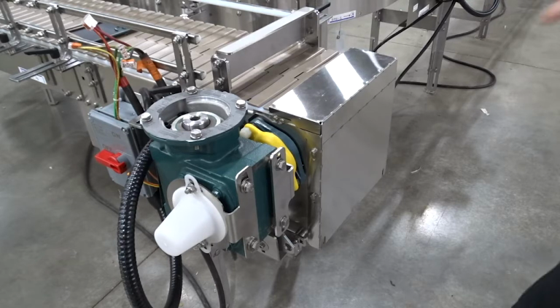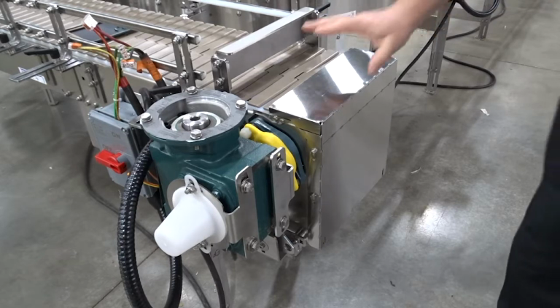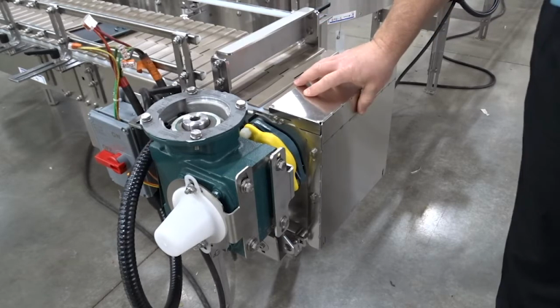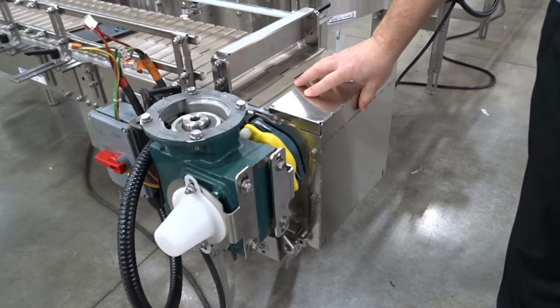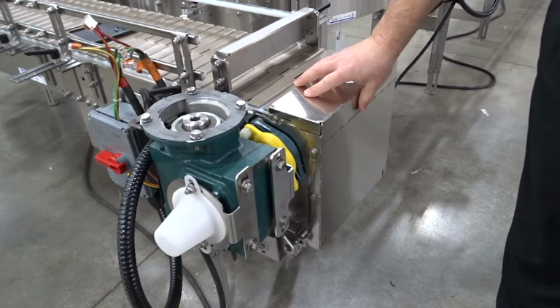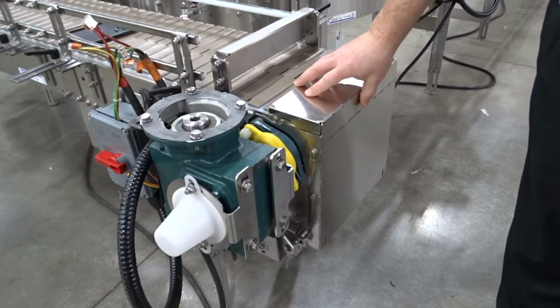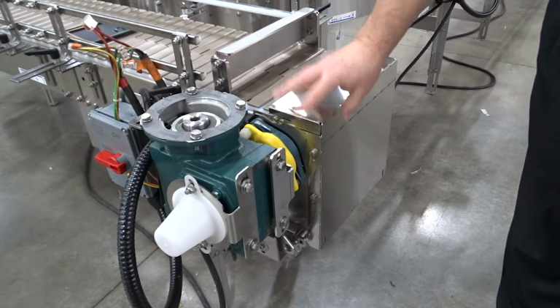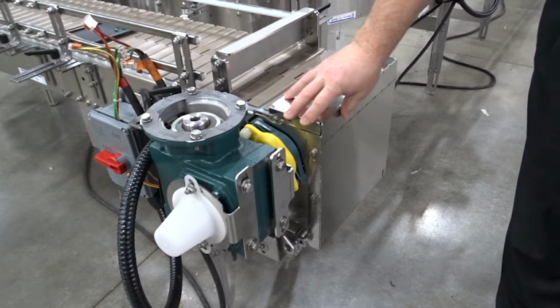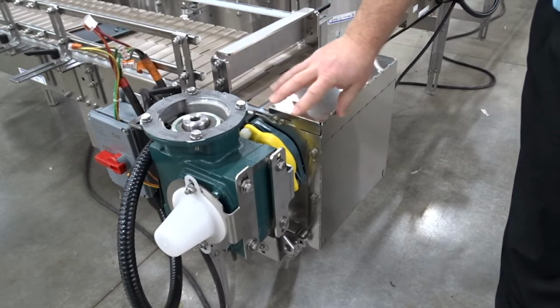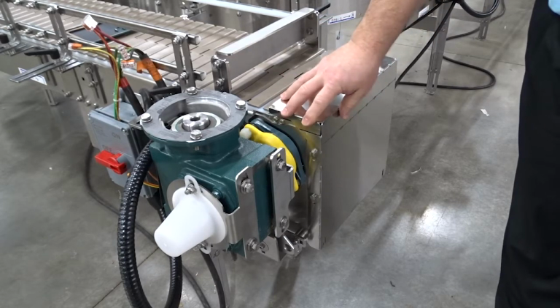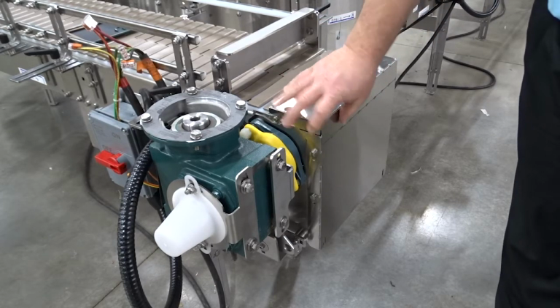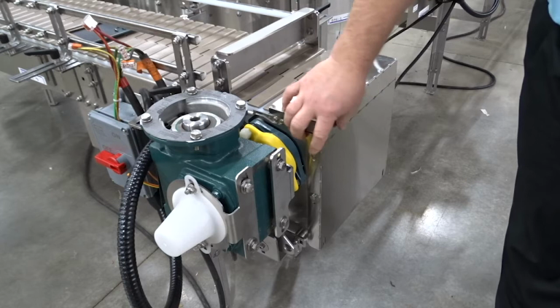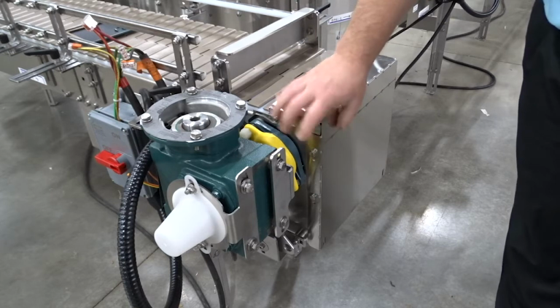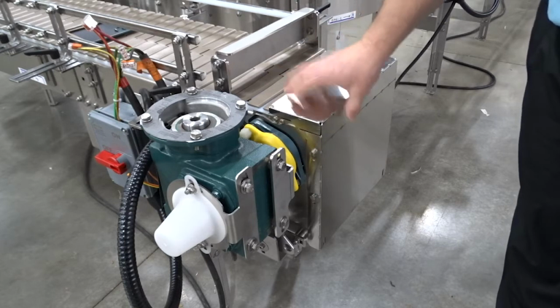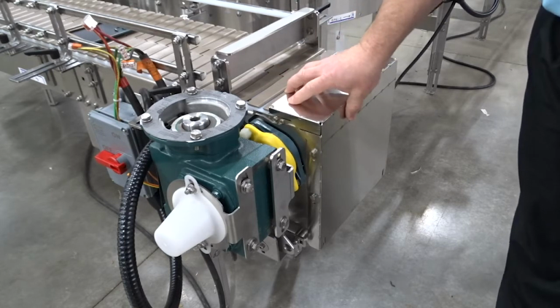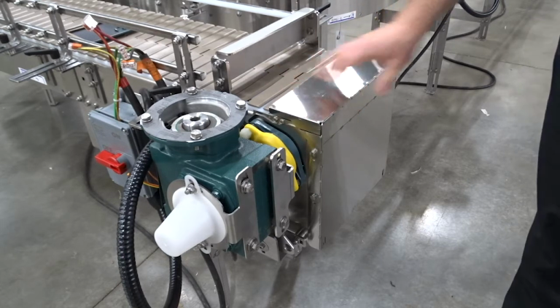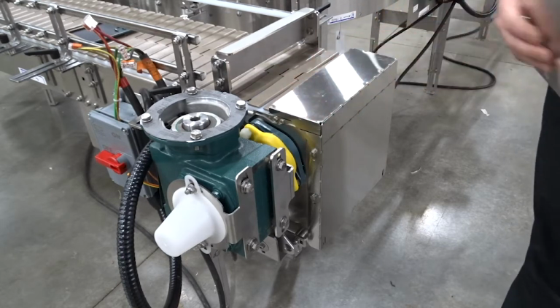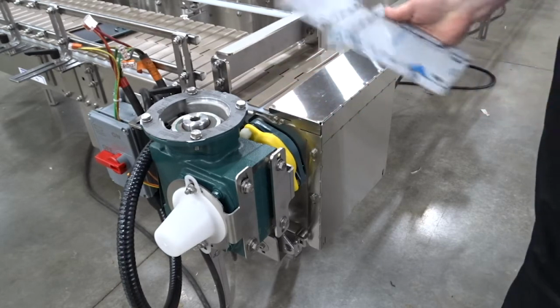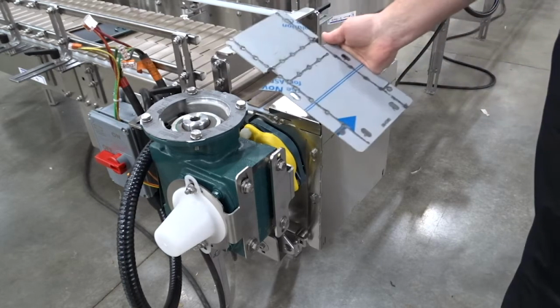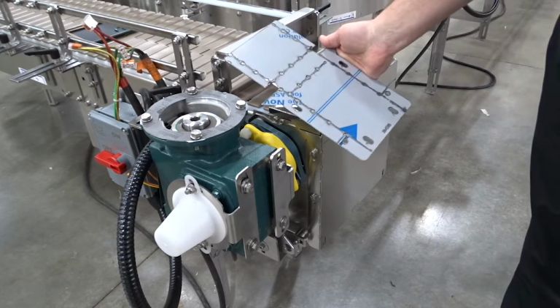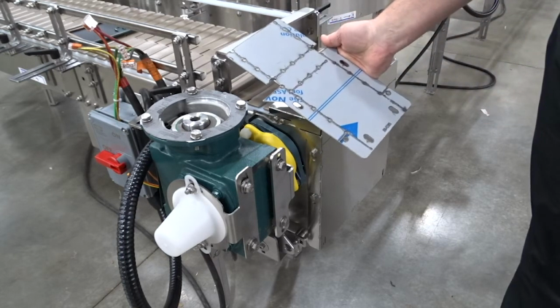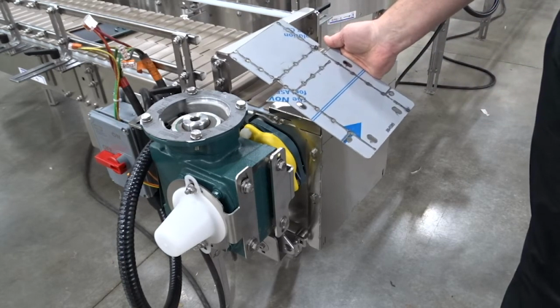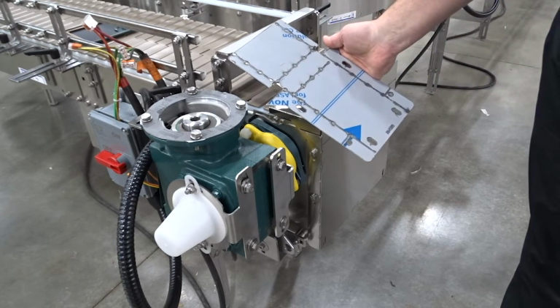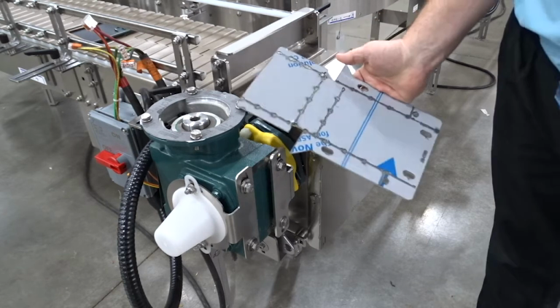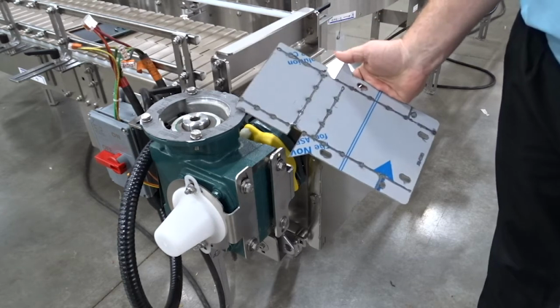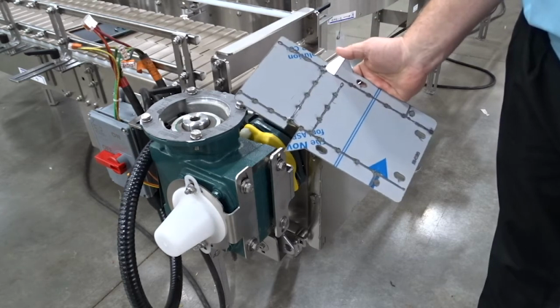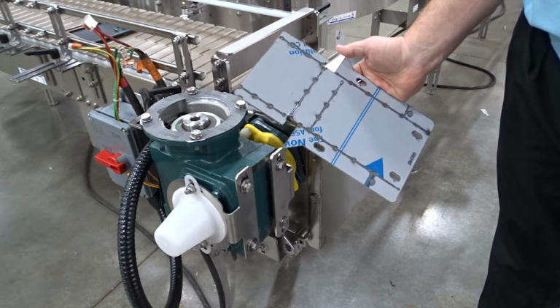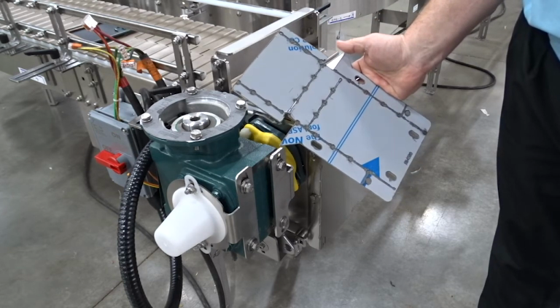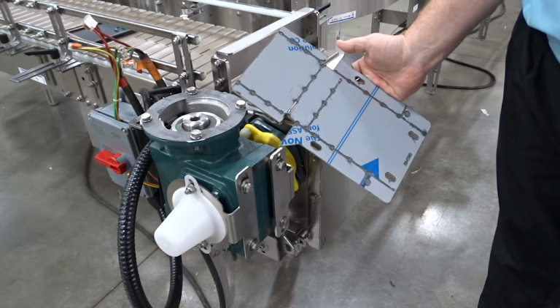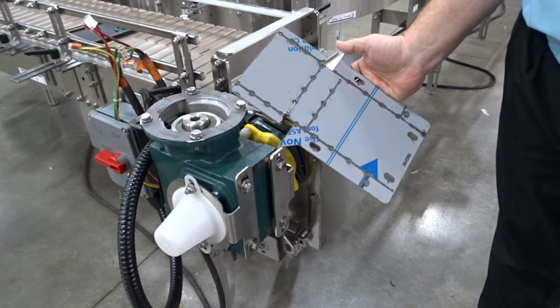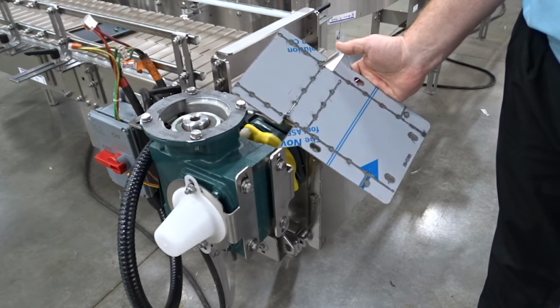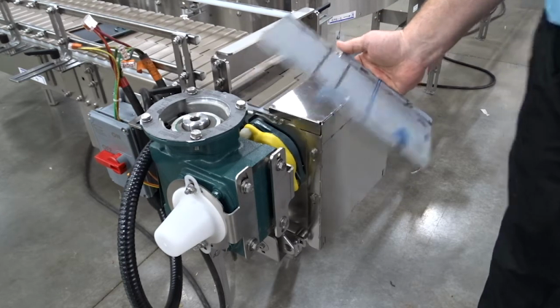This video is on our NERCON manufactured end caps. This is what it looks like finished, and this is what it looks like when it comes off our laser. We'll show how to fold this up and how to modify this in the field.